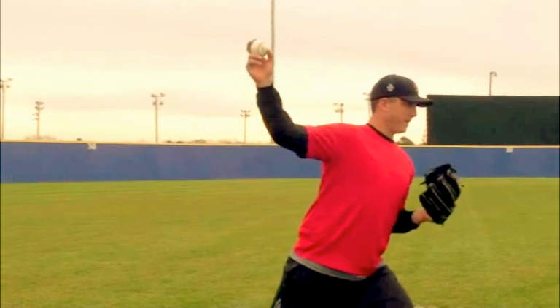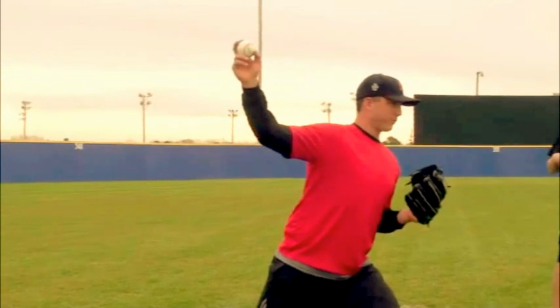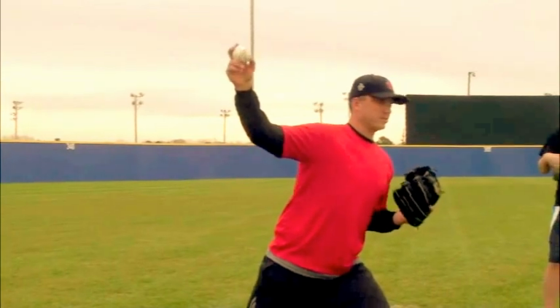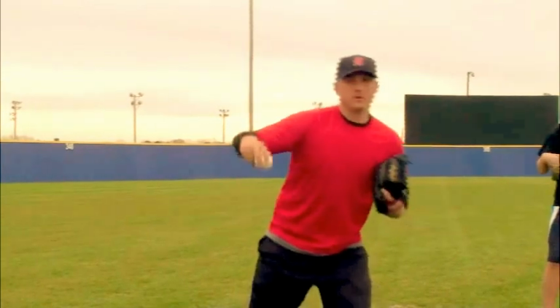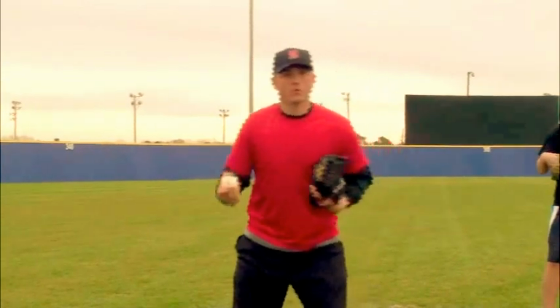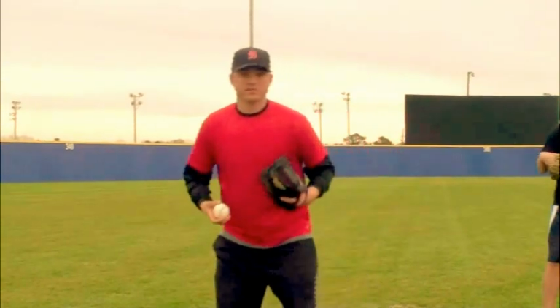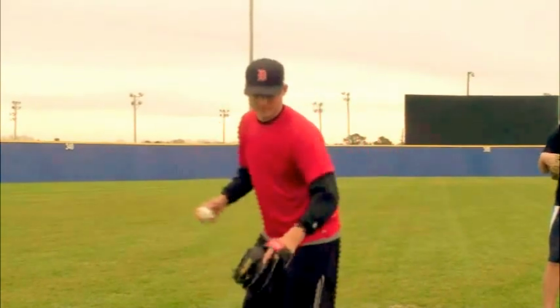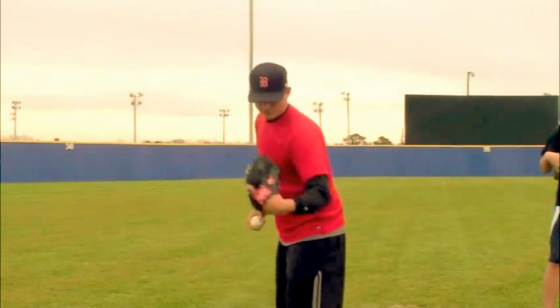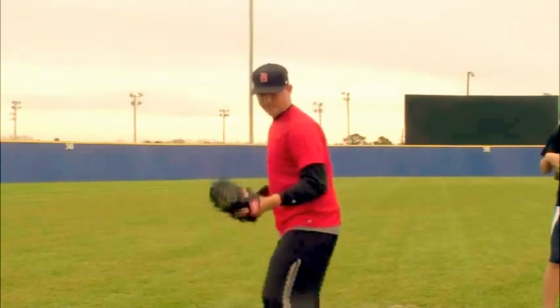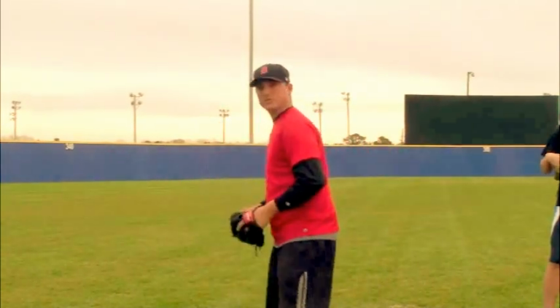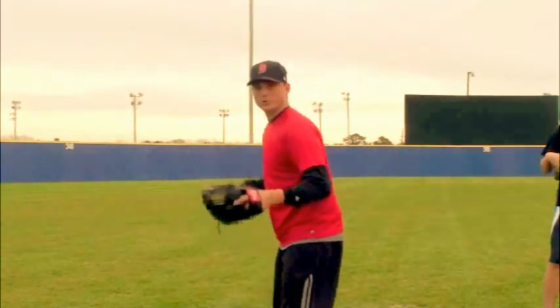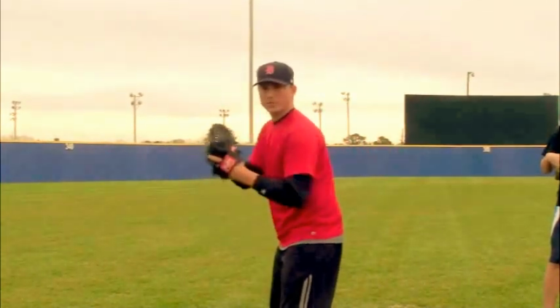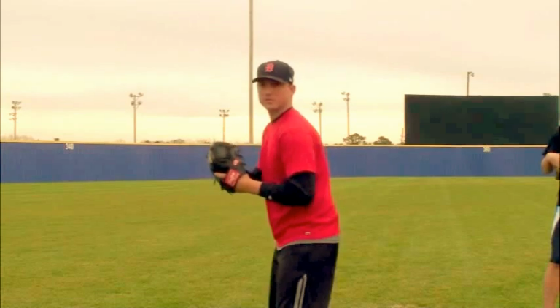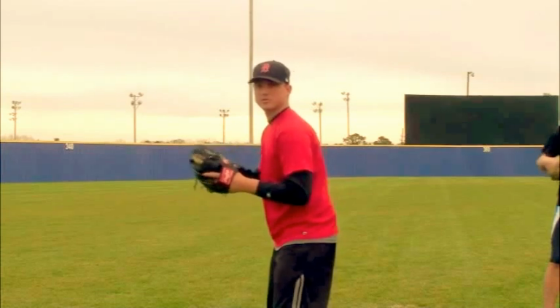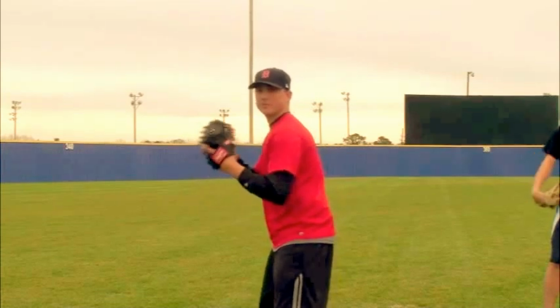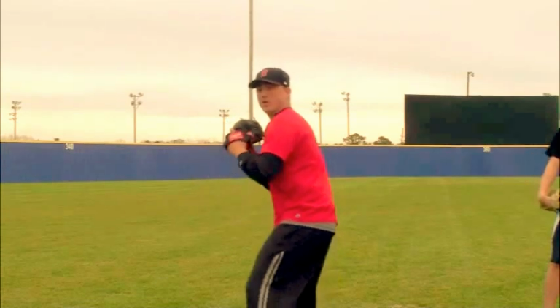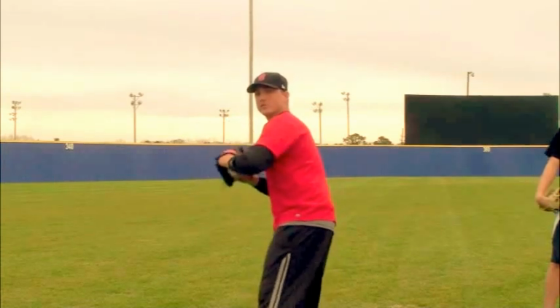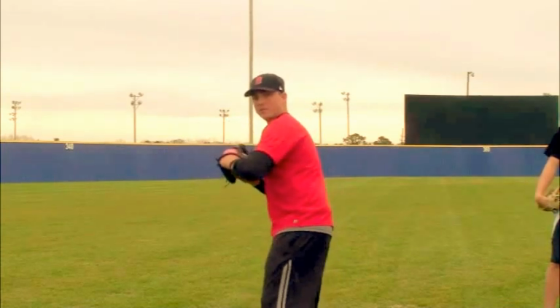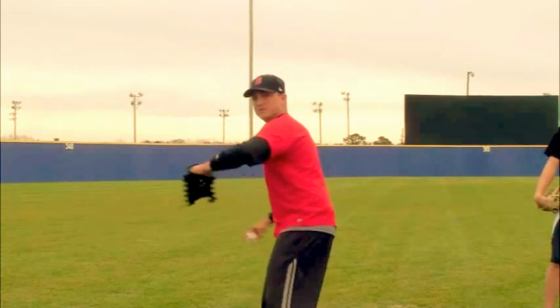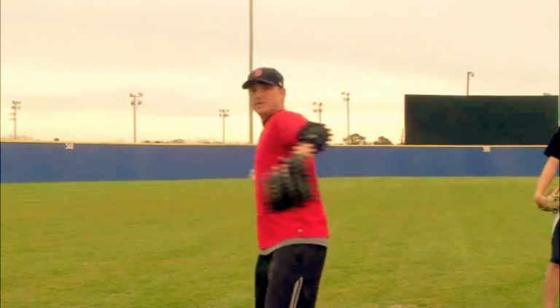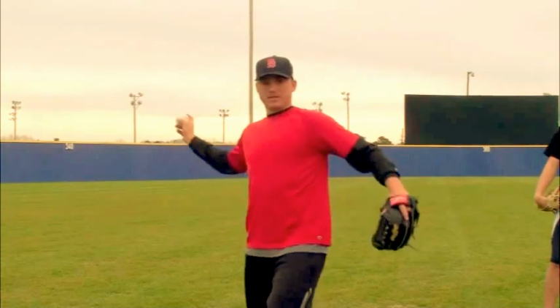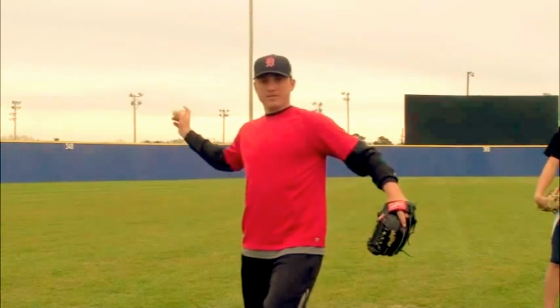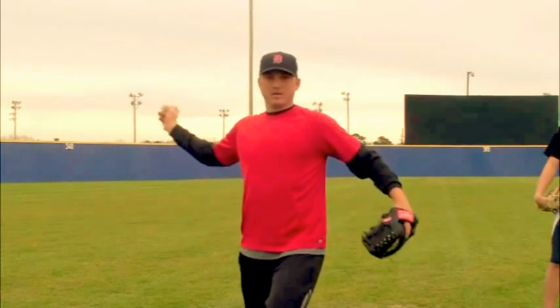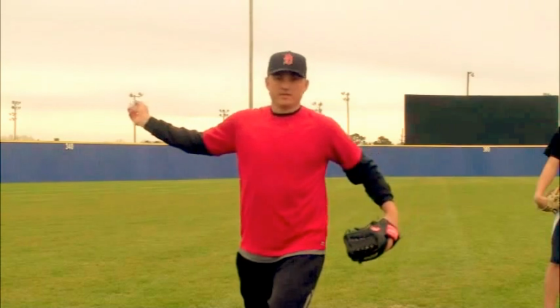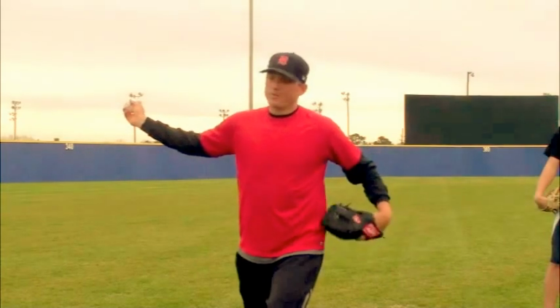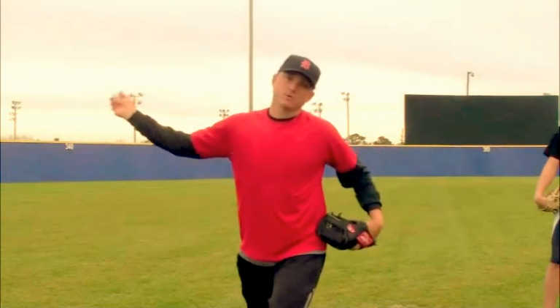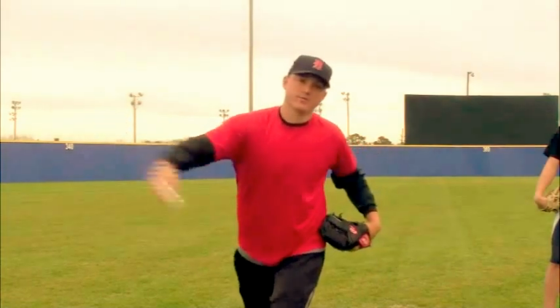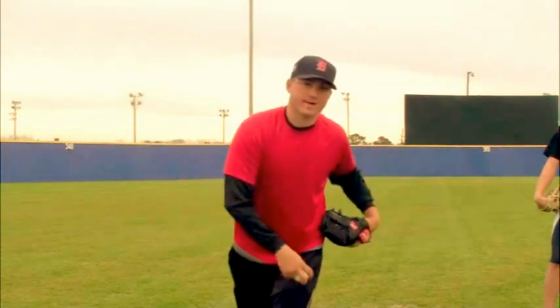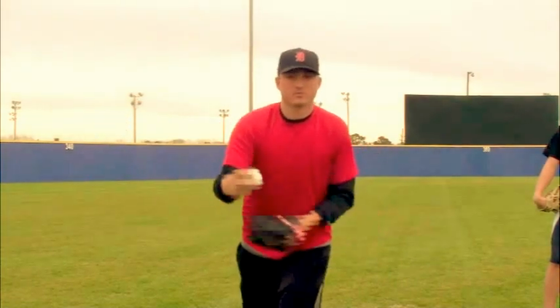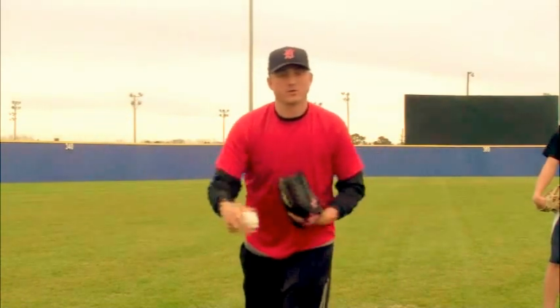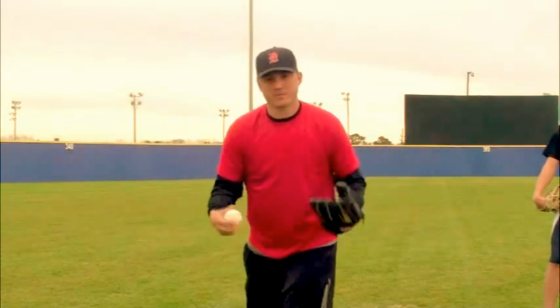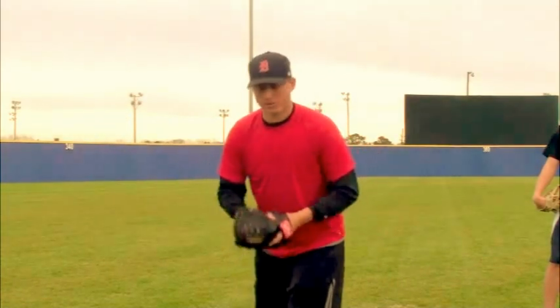Whether I'm throwing across the diamond or pitching — when your kid or young ball player is looking at you to step and throw, the first thing you're probably going to see is a lot of this. It leaves the arm exposed and they drag. It causes friction on the arm — it's bad for your arm.